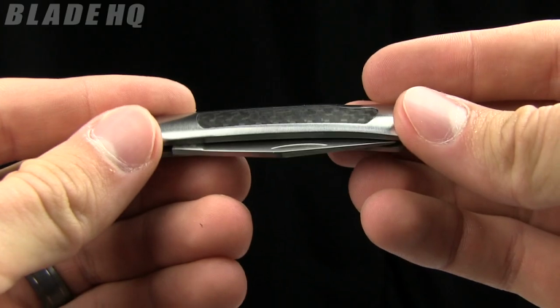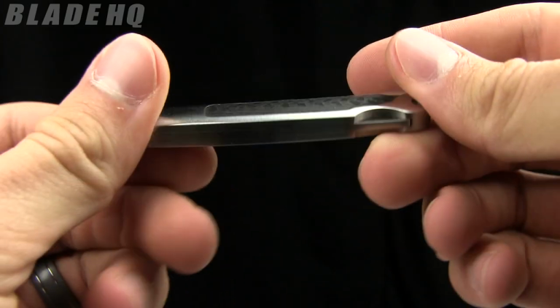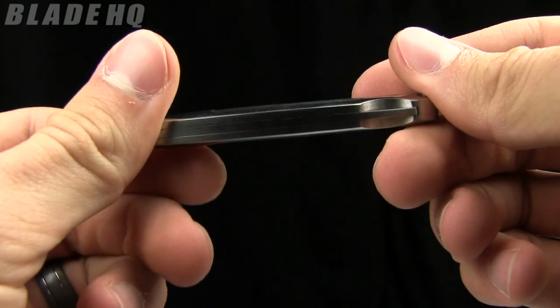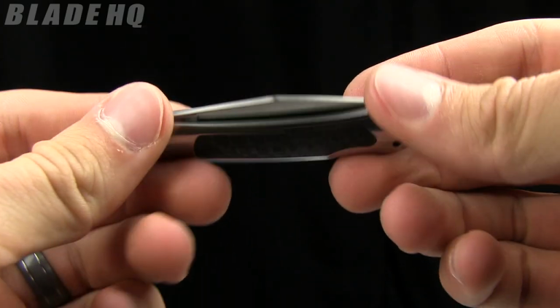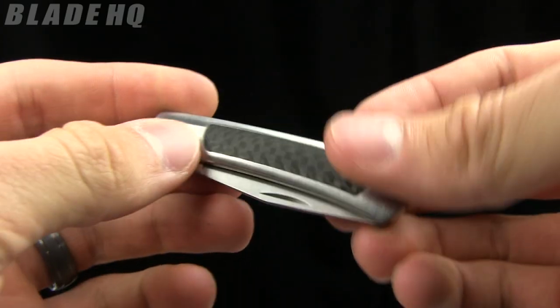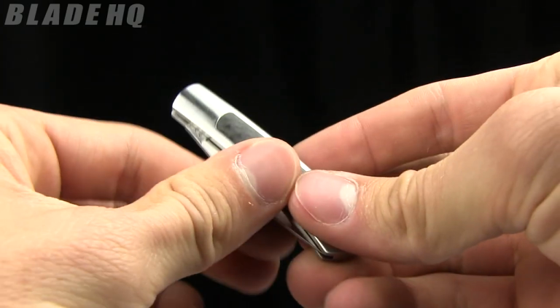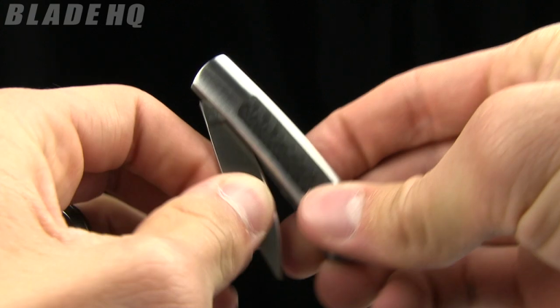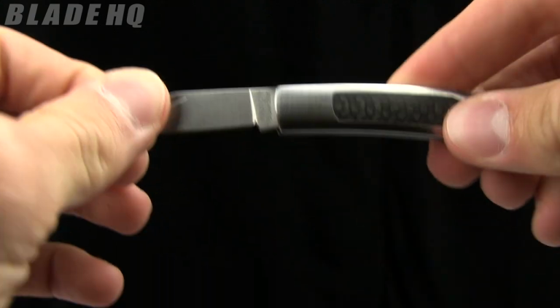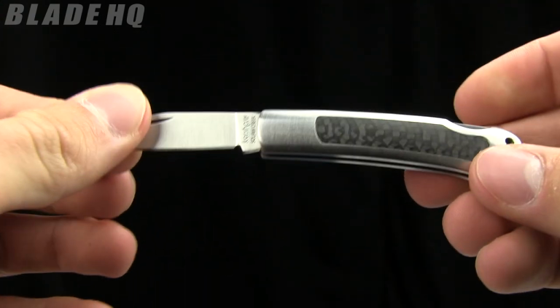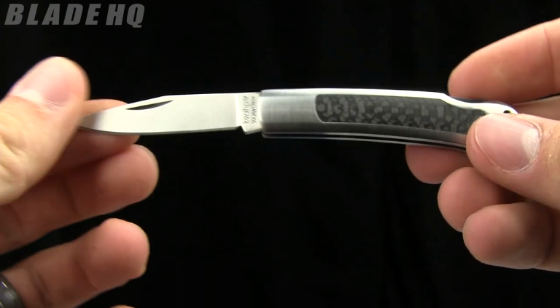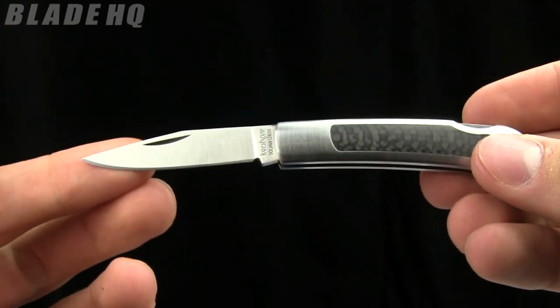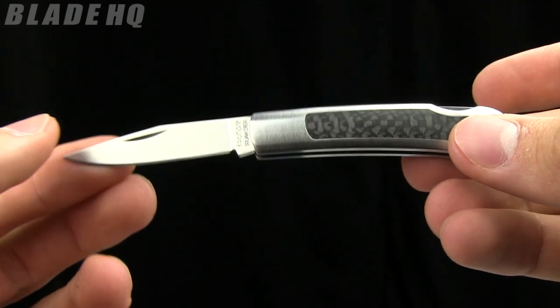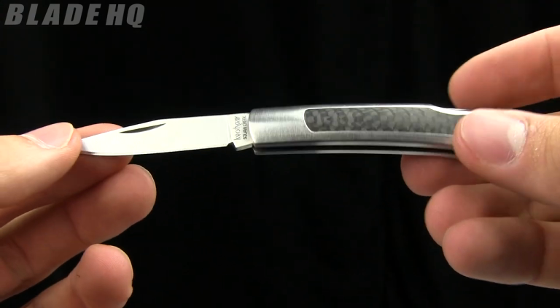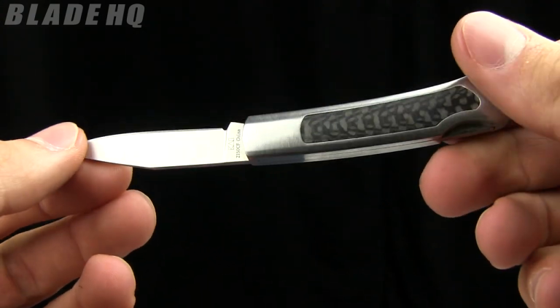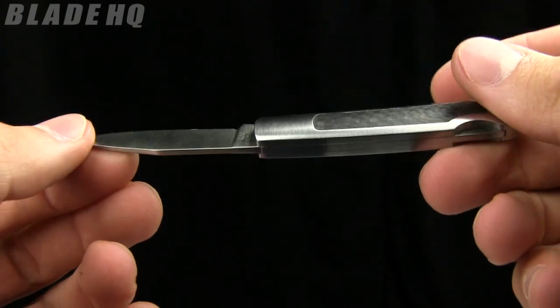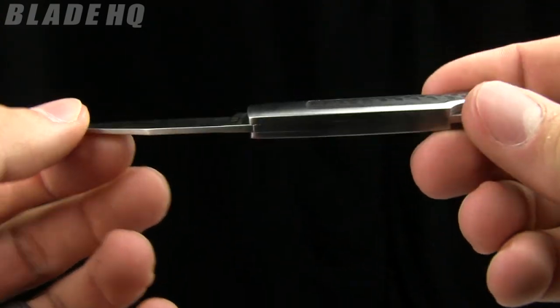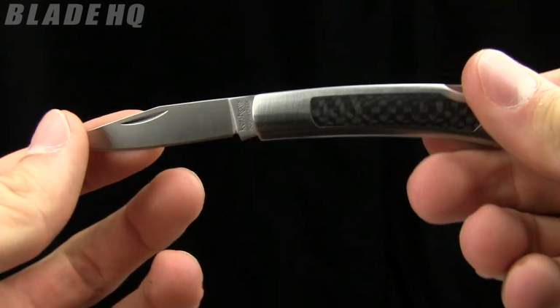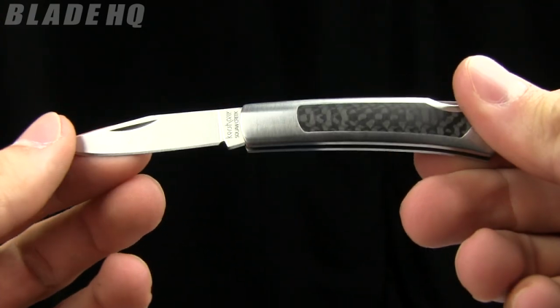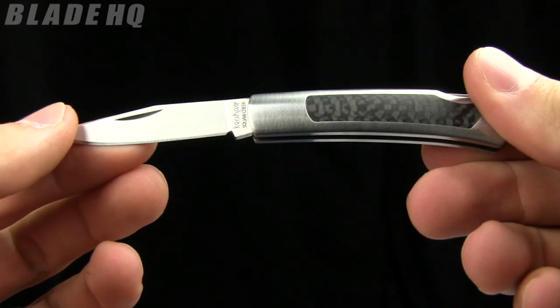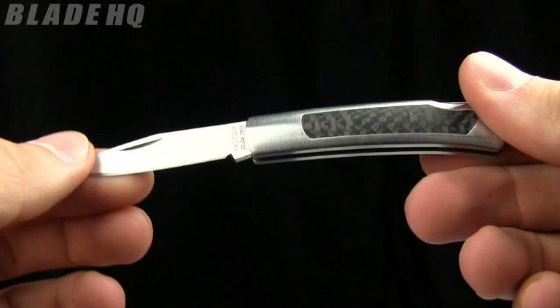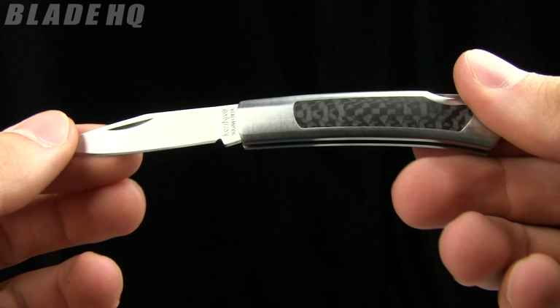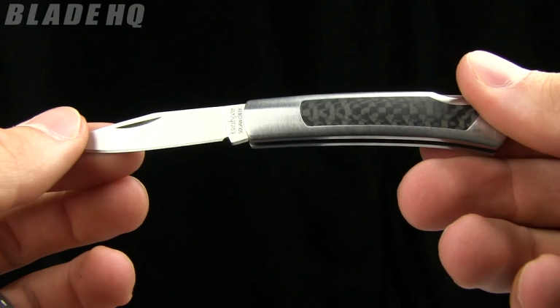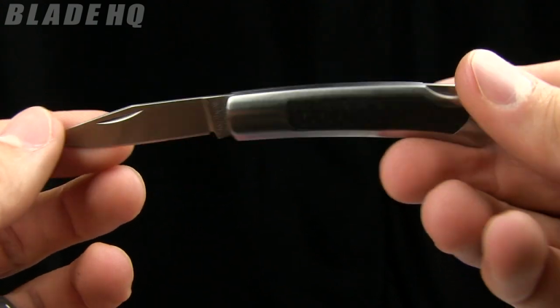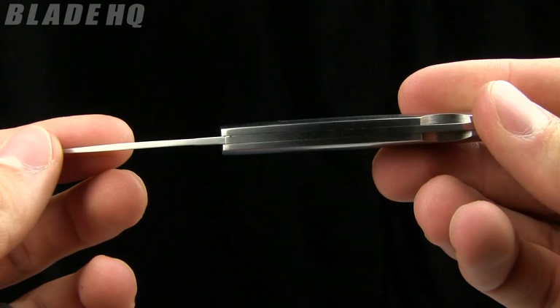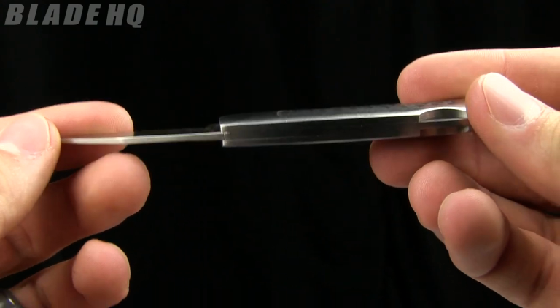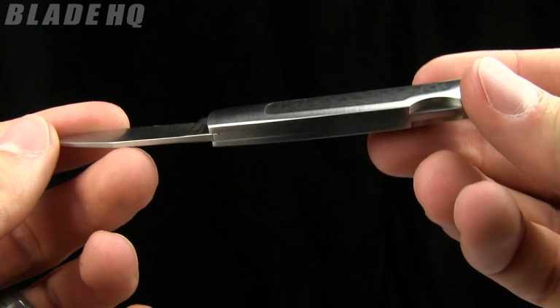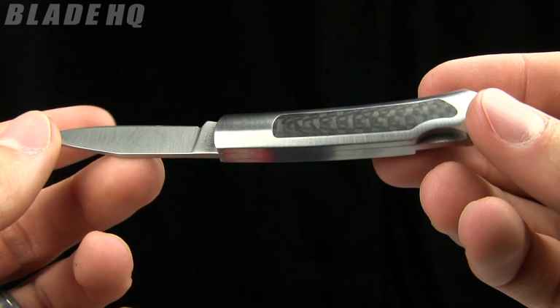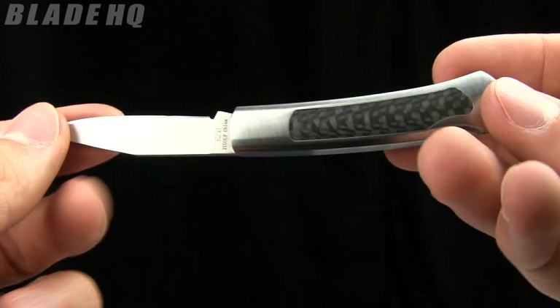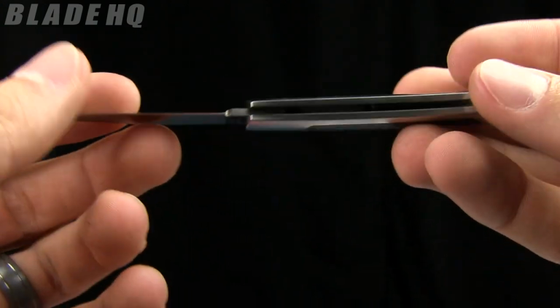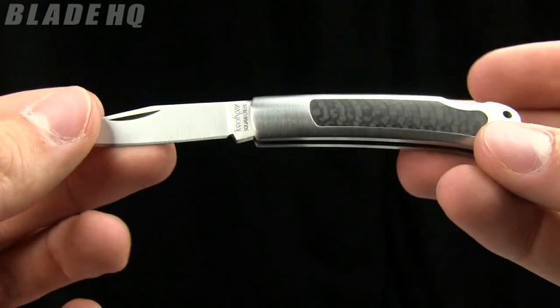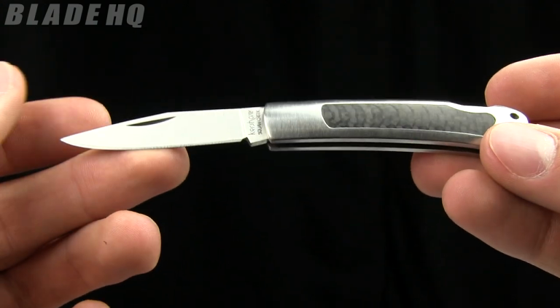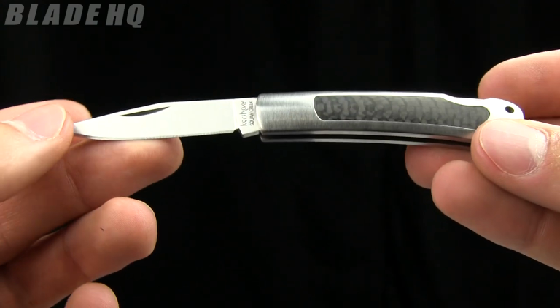Today on BladeHQ.com we are checking out the Kershaw Squaw Creek folder. Nice little gentleman's folder — super small, great for church or if you're going to a business meeting, whatever you're doing, wearing a suit, that sort of thing.